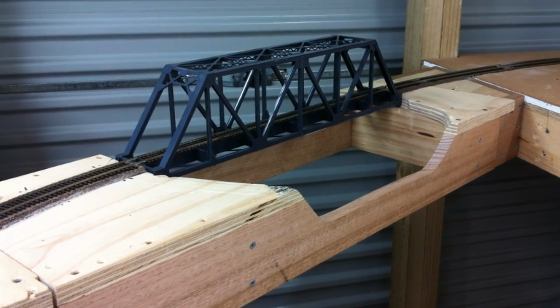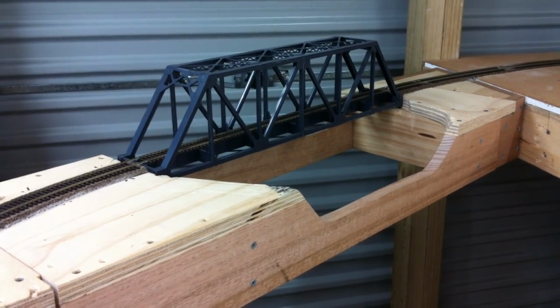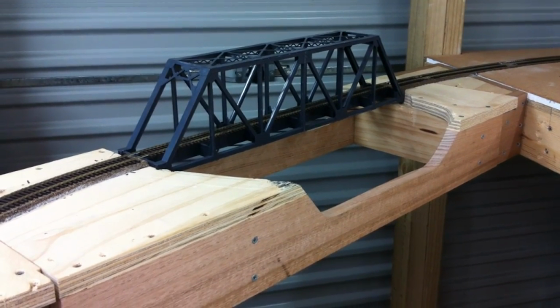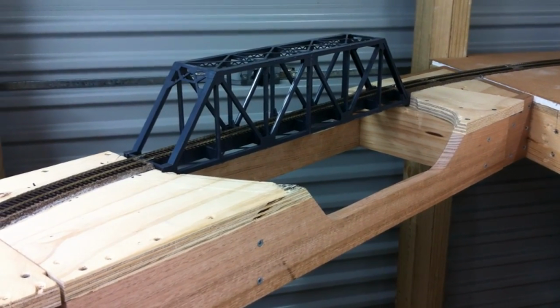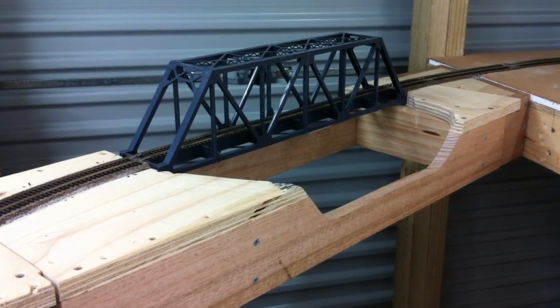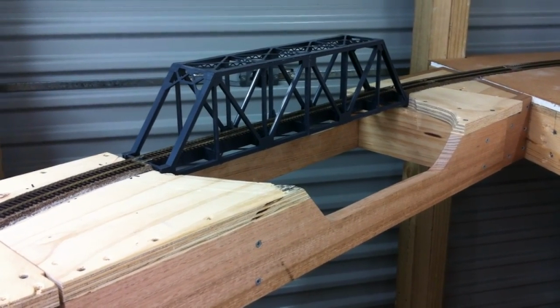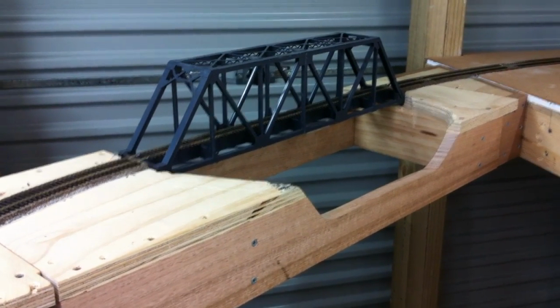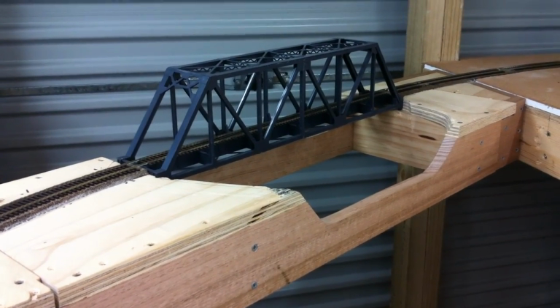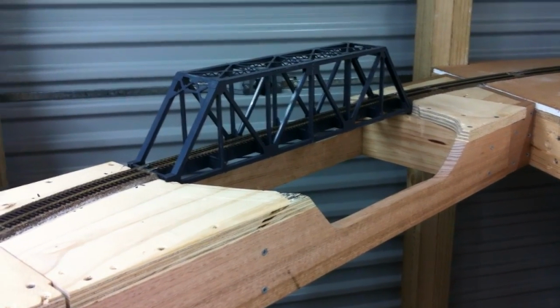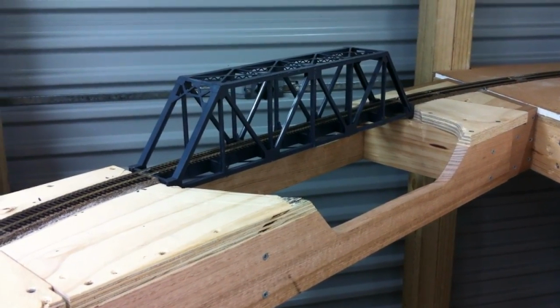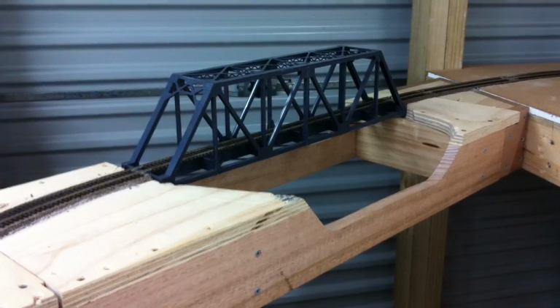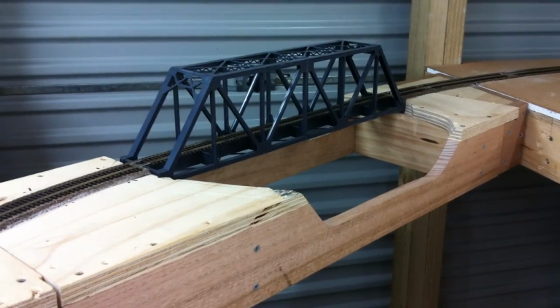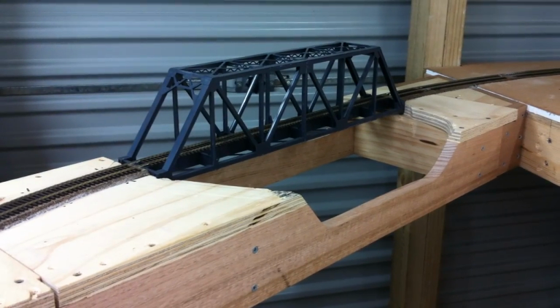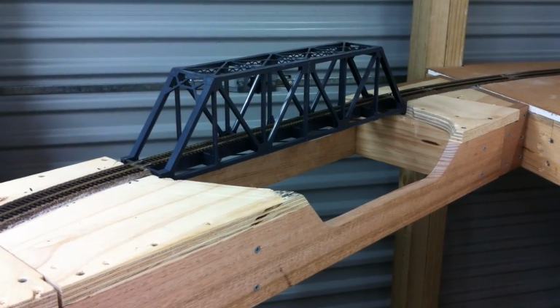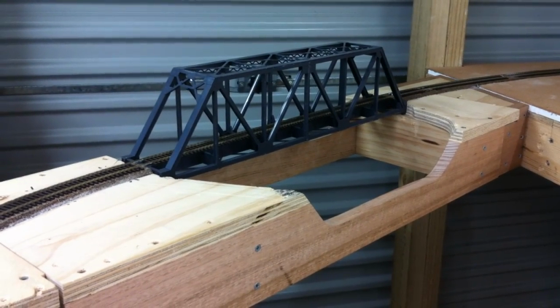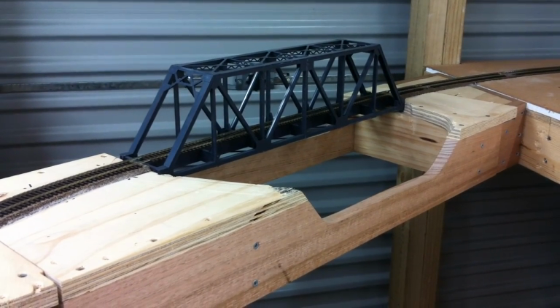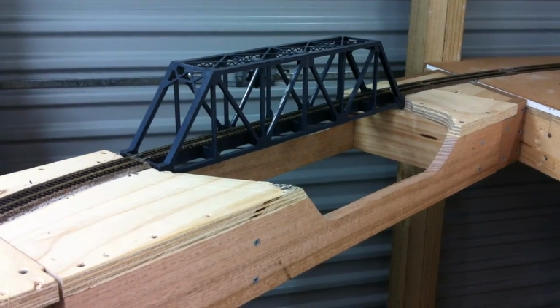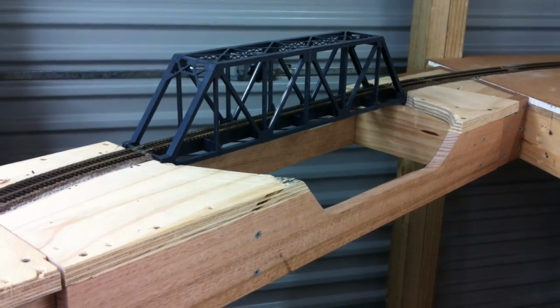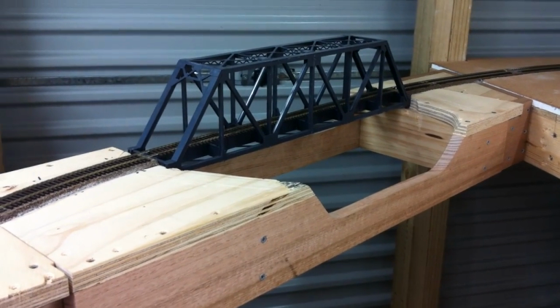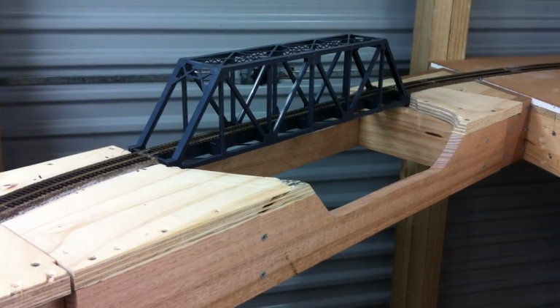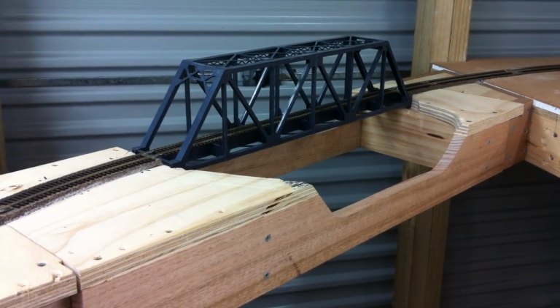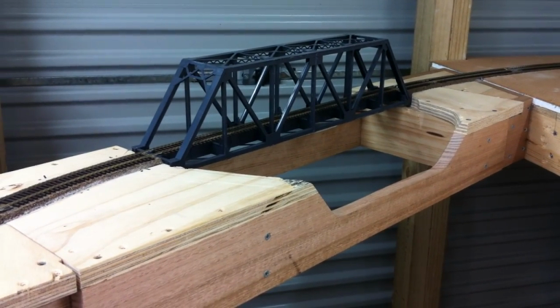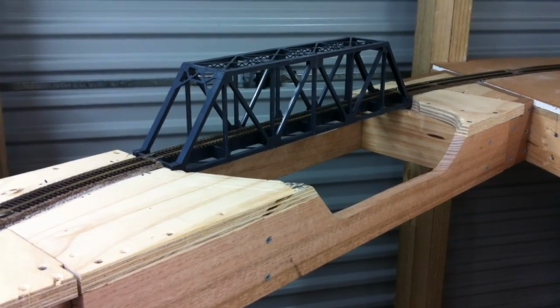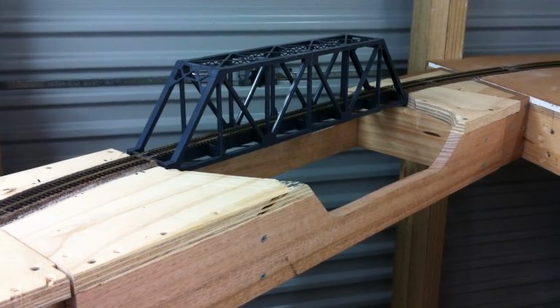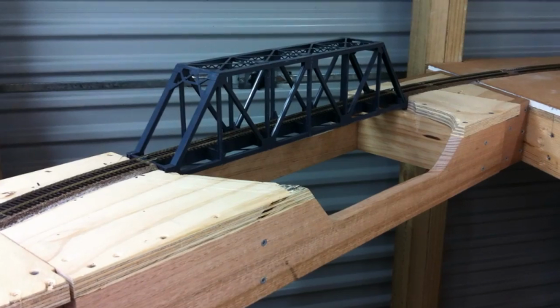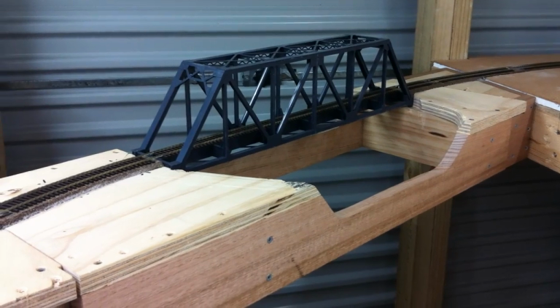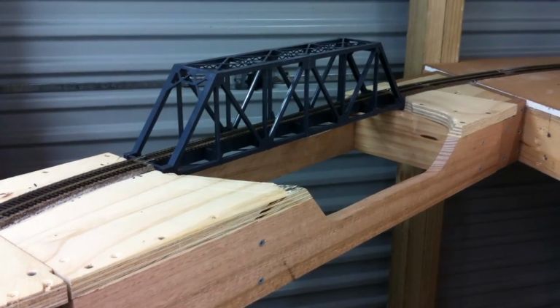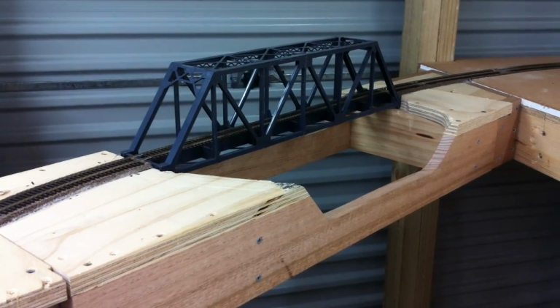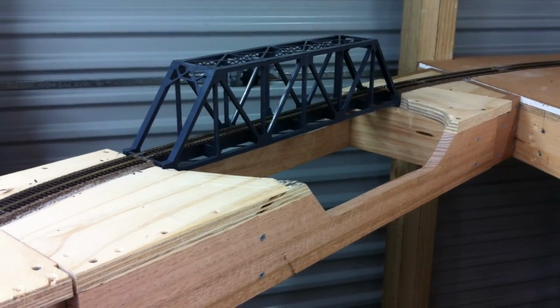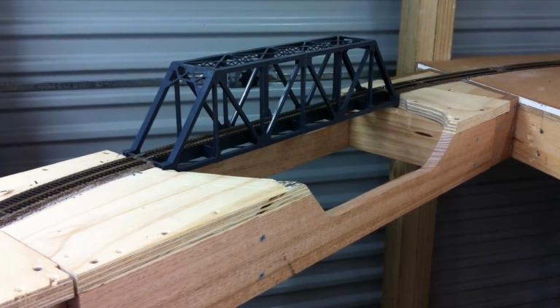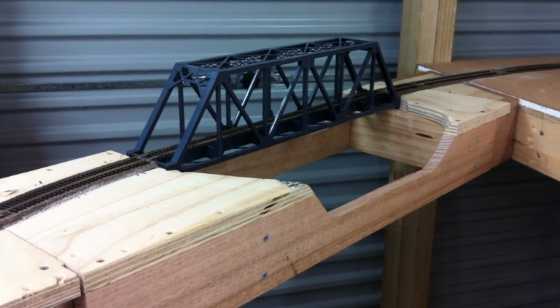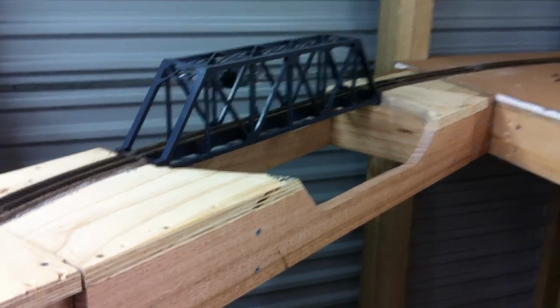Hi all, it's Jason here from the JL&T Railroad, and tonight what I'm going to be doing is just a quick little update on the lift-out bridge and the wiring for the bridge itself.